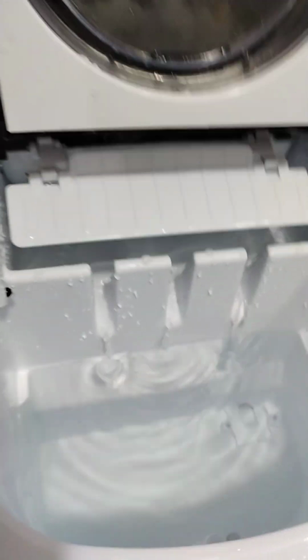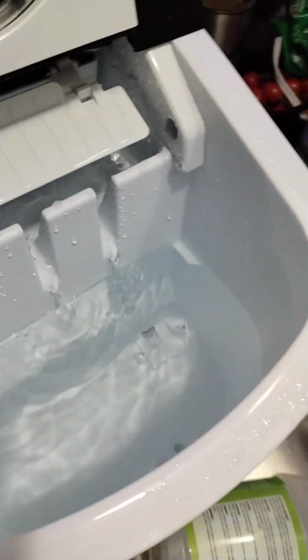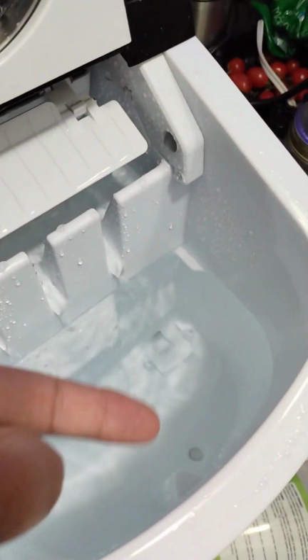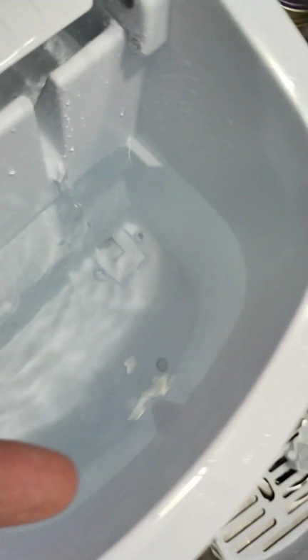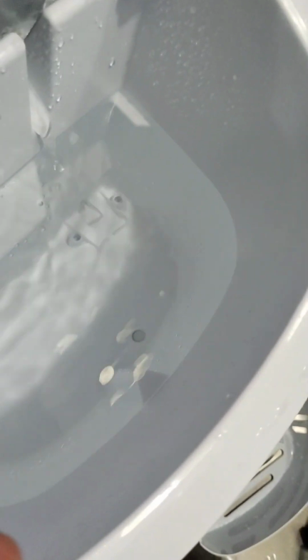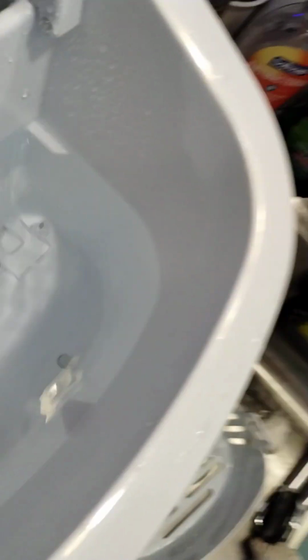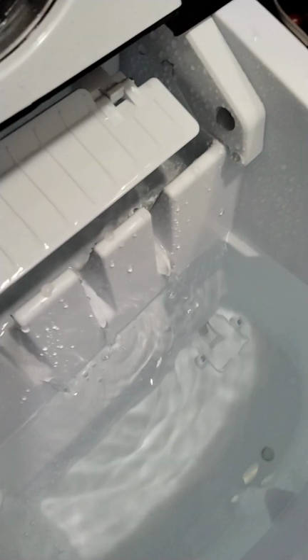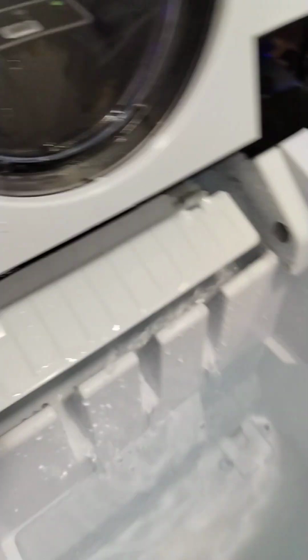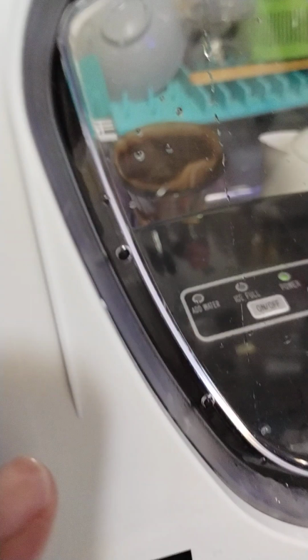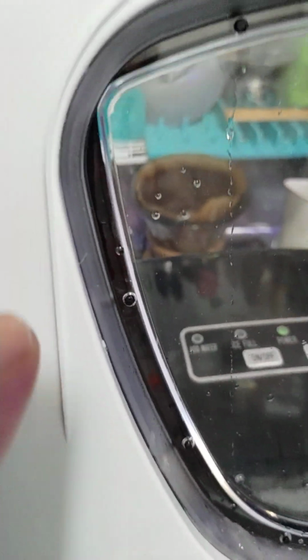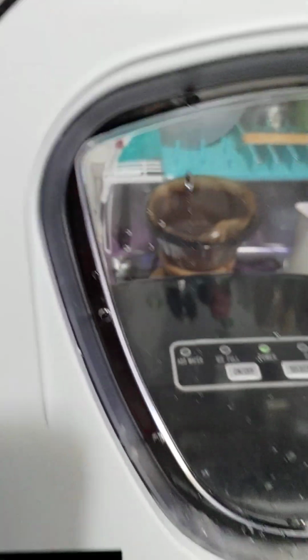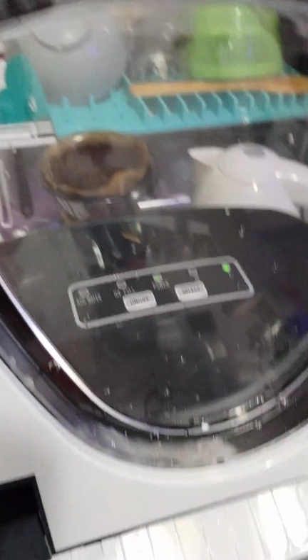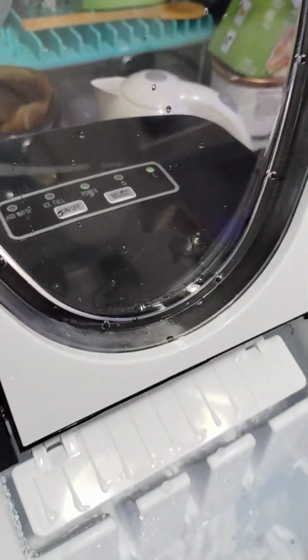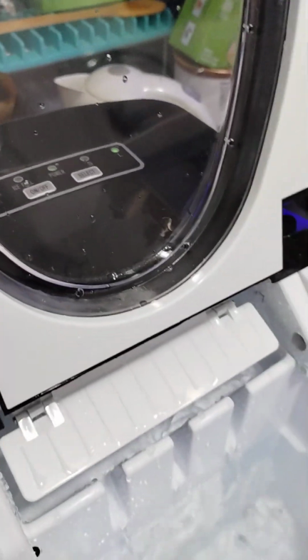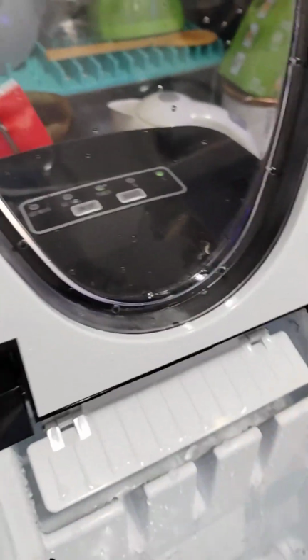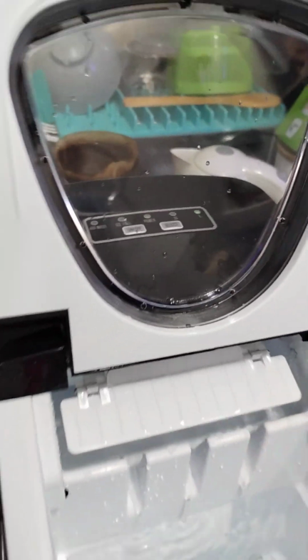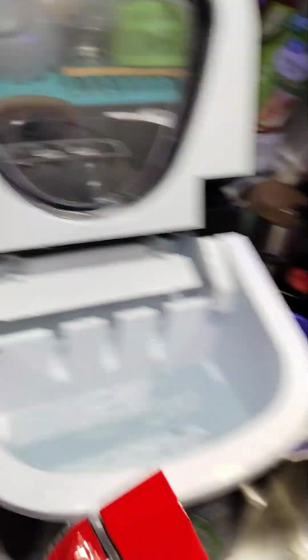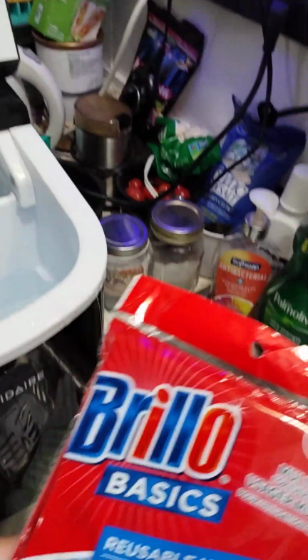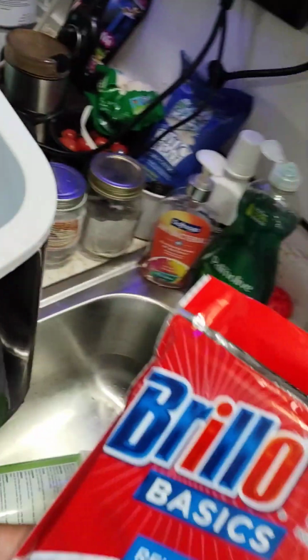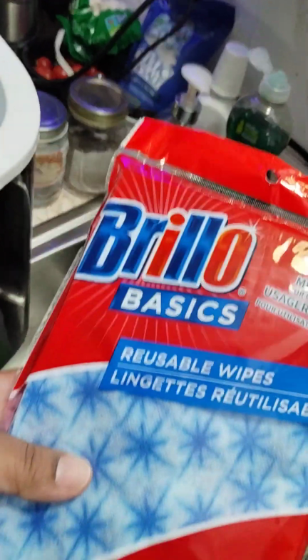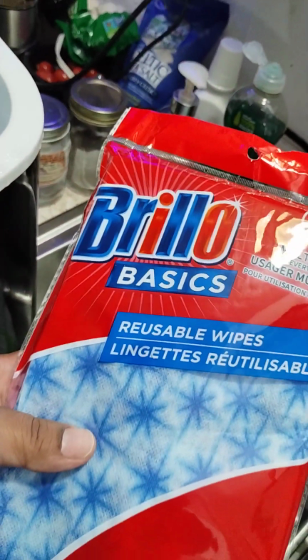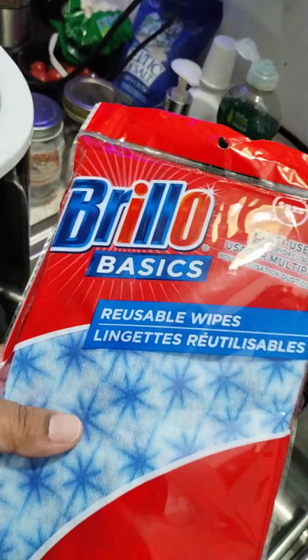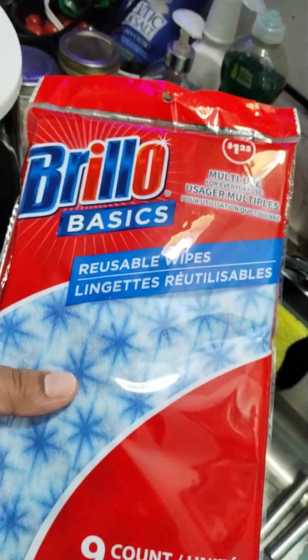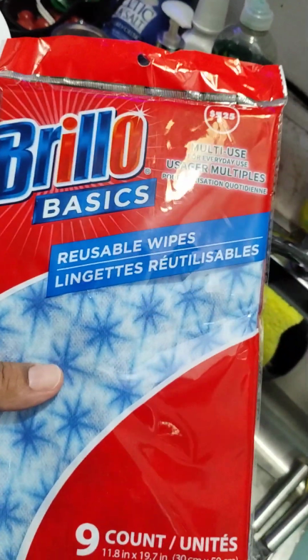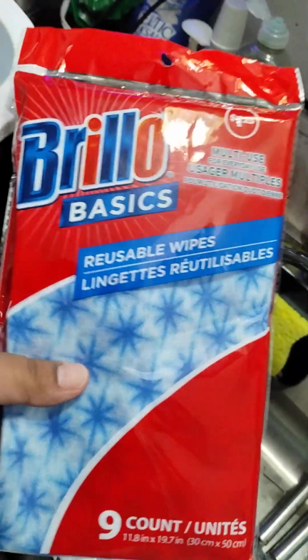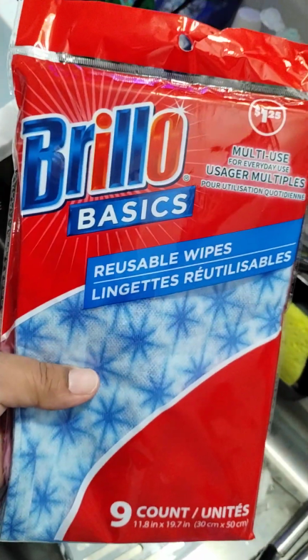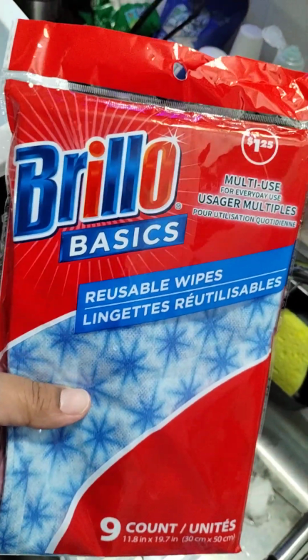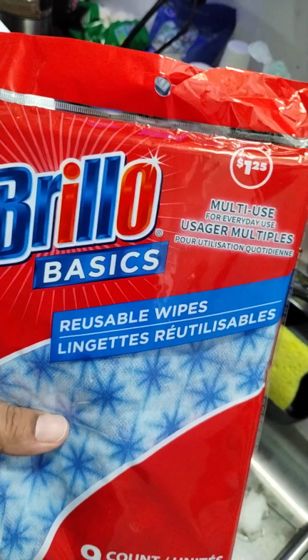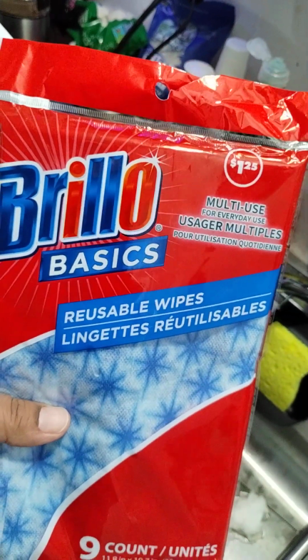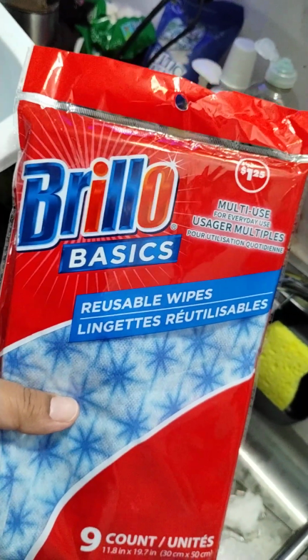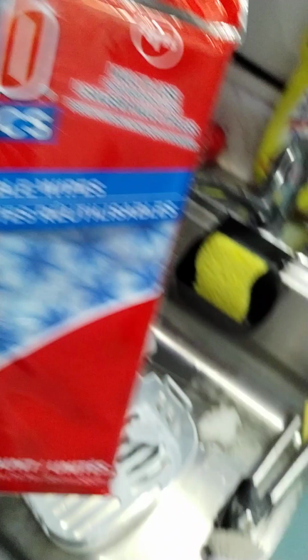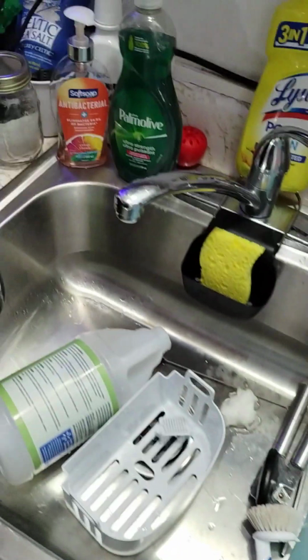If you have a problem cleaning out the side of your ice machine or even the plastic part right here, you can use a microfiber towel, or if you have these little guys — I got these at the dollar store — they work really good.